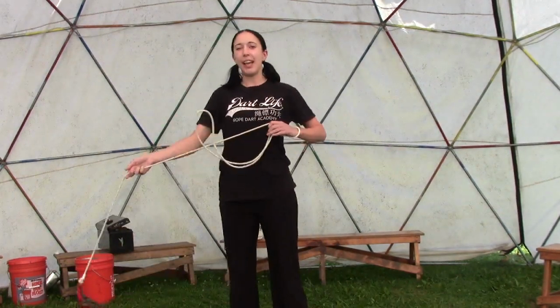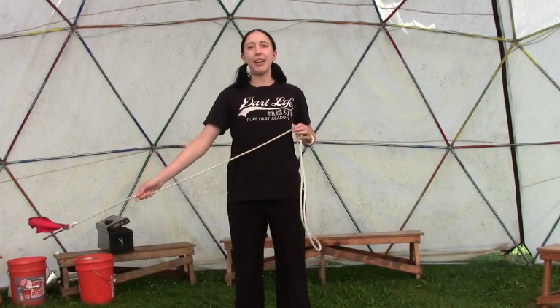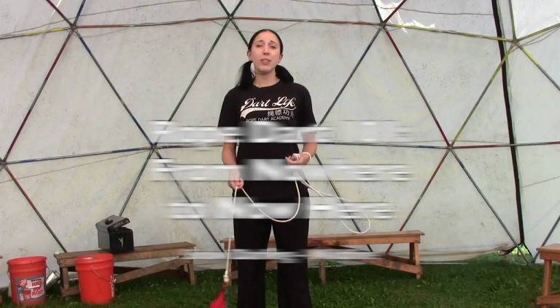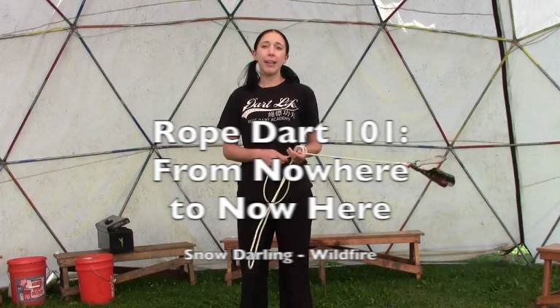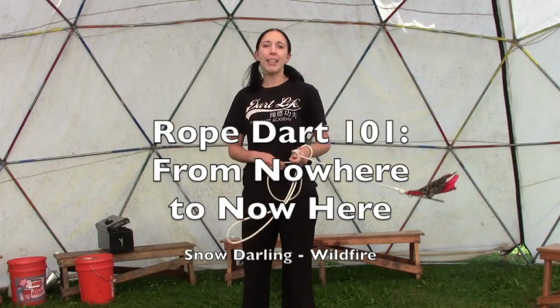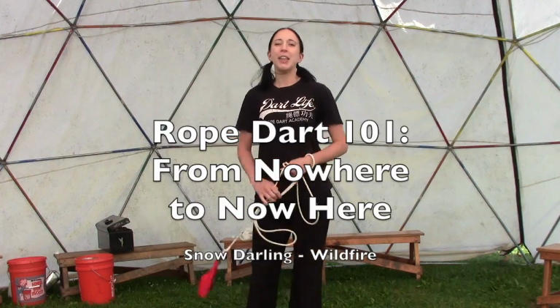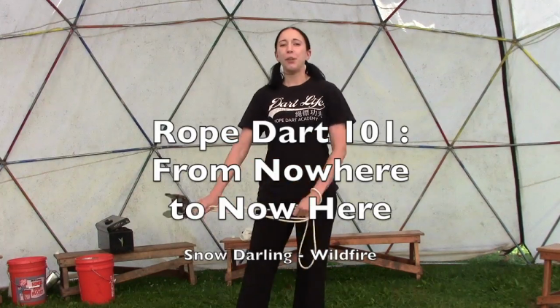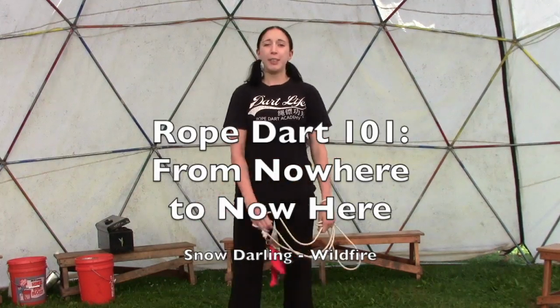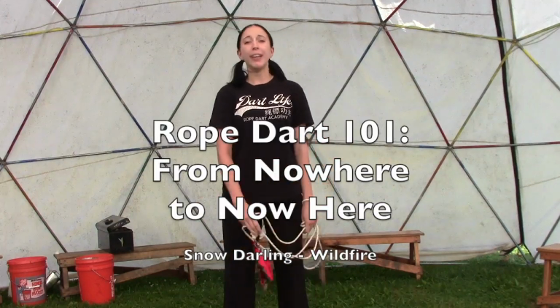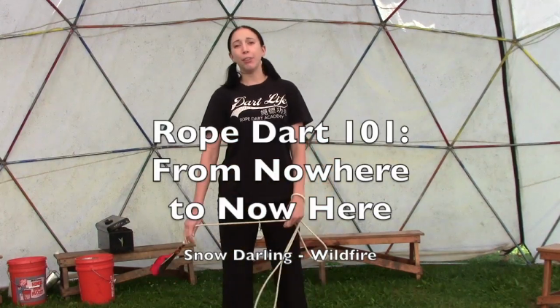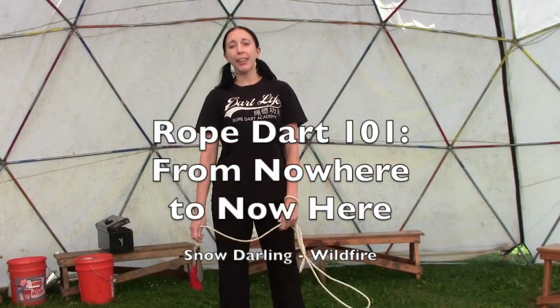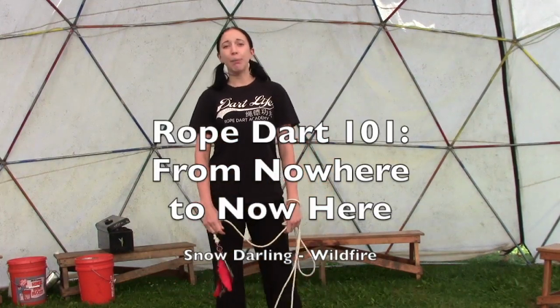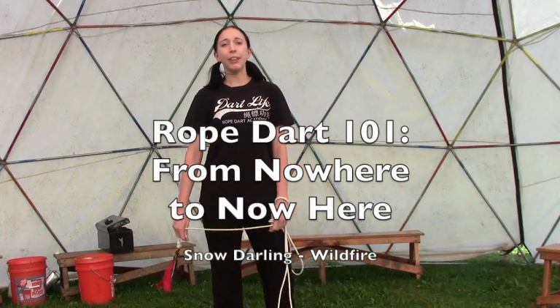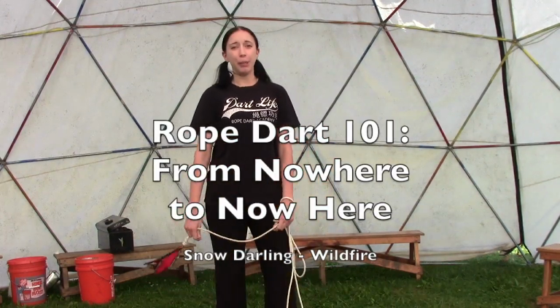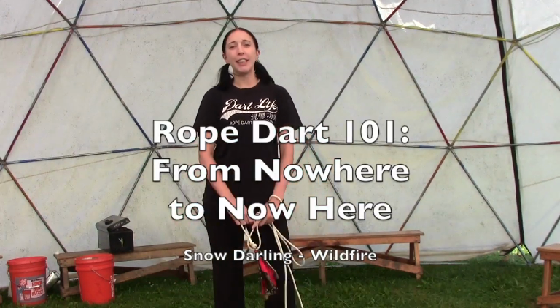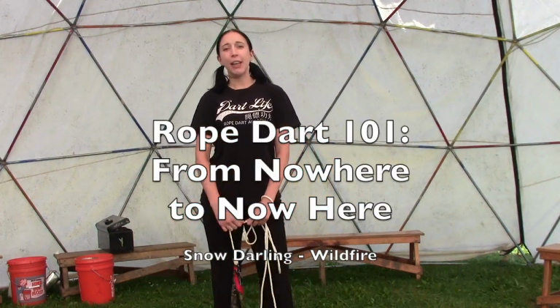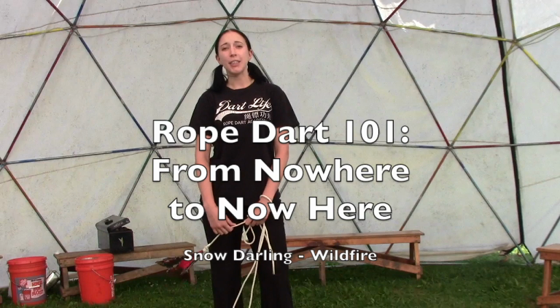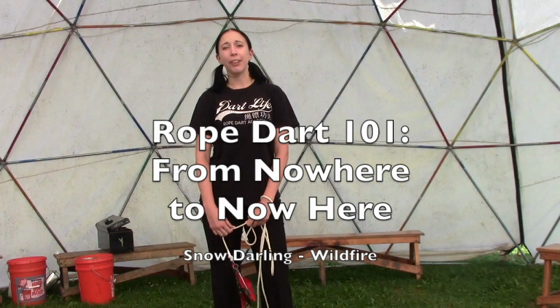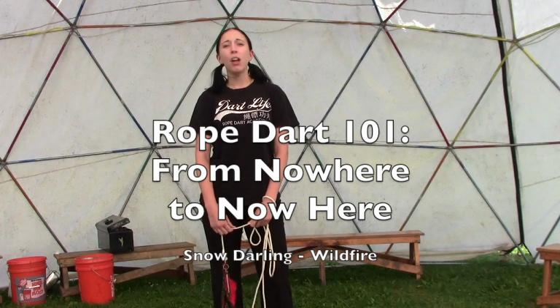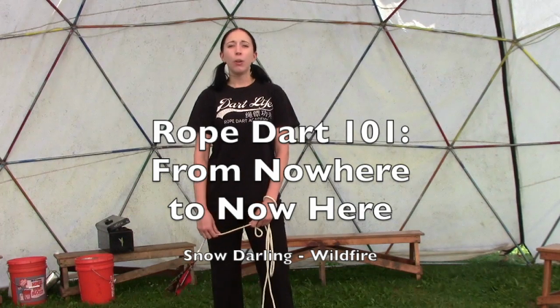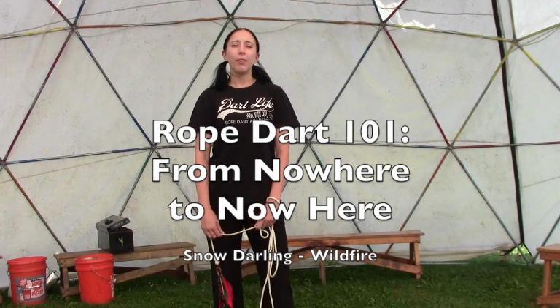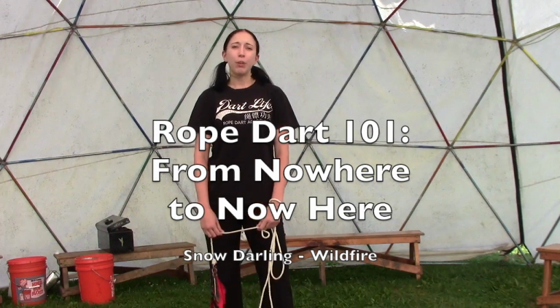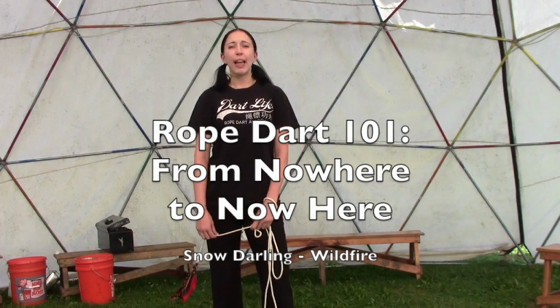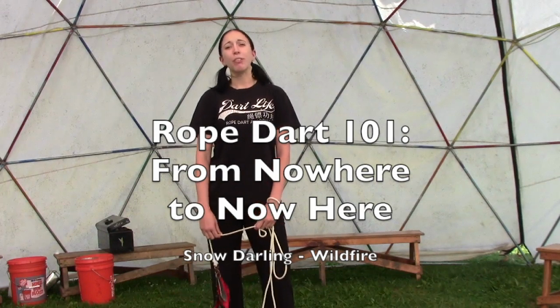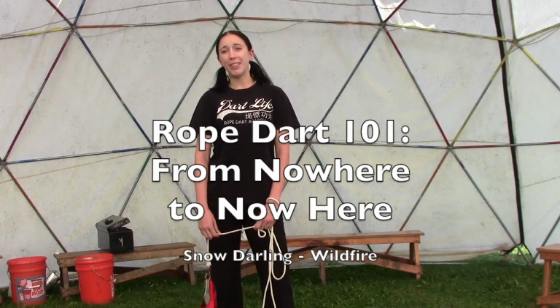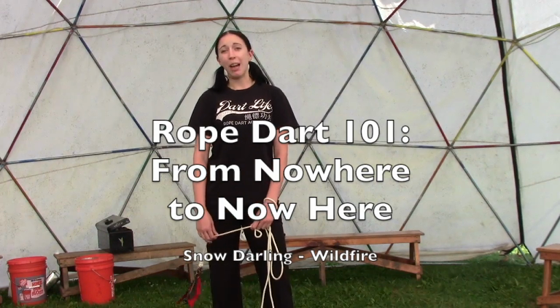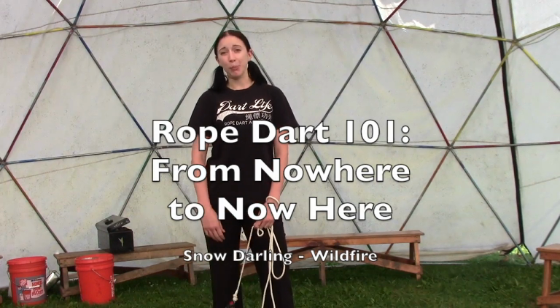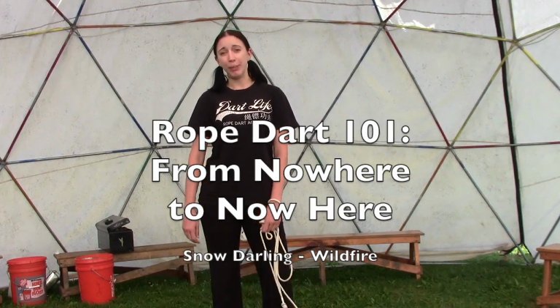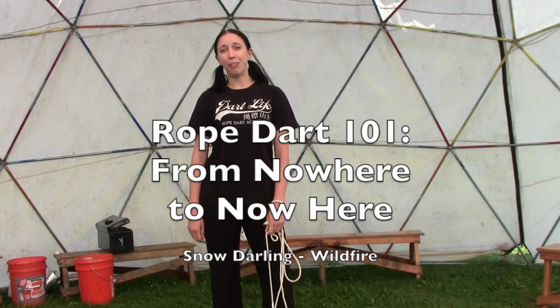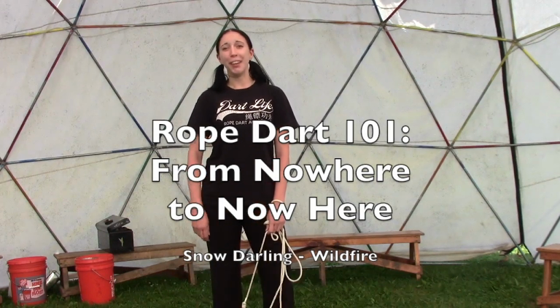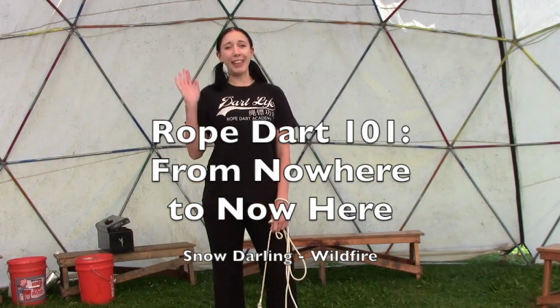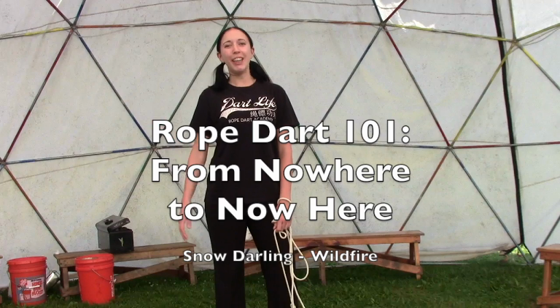And that was my class. I'm Snow with the Rope Dart Academy. You can look me up on Instagram at Snow Dartling, or follow the Rope Dart Academy at RopeDarts.com for more information on the Rope Dart. Thanks so much!